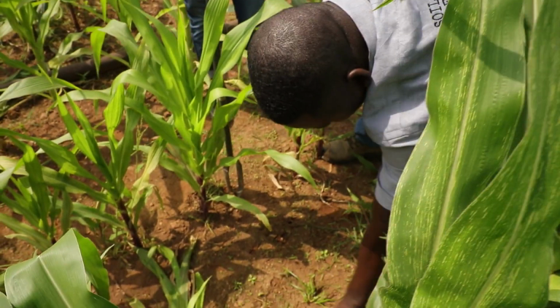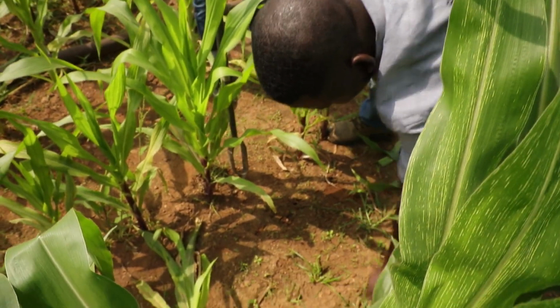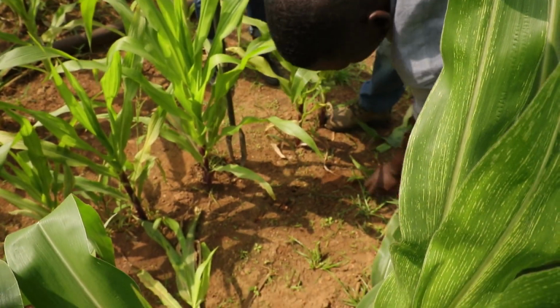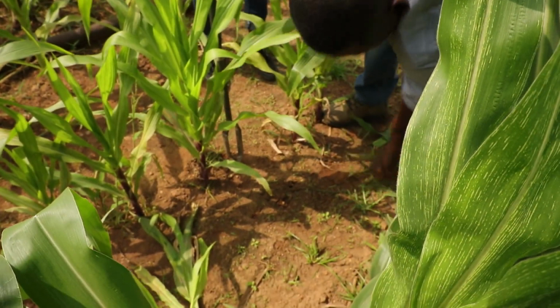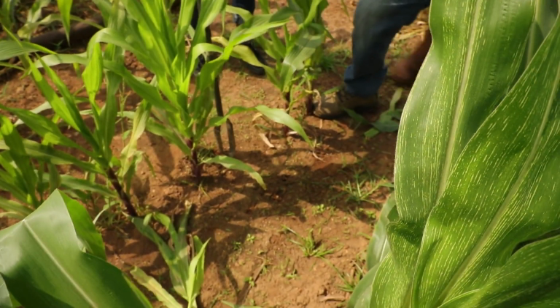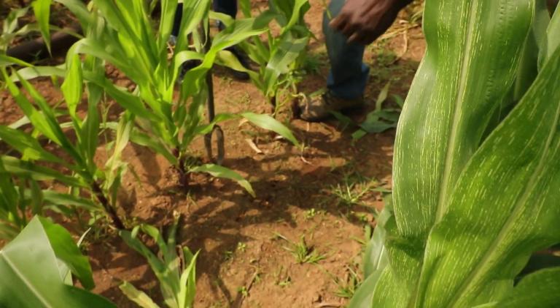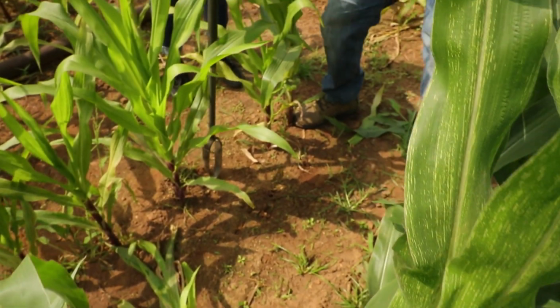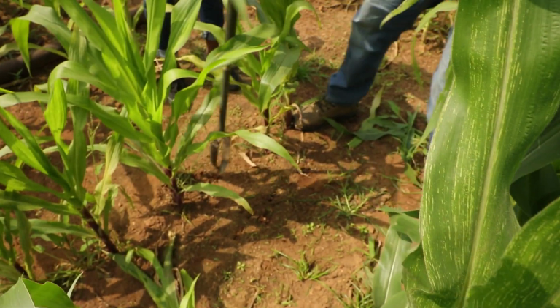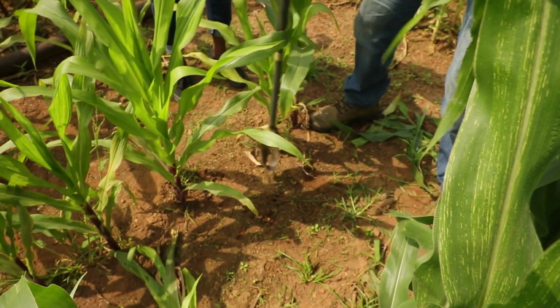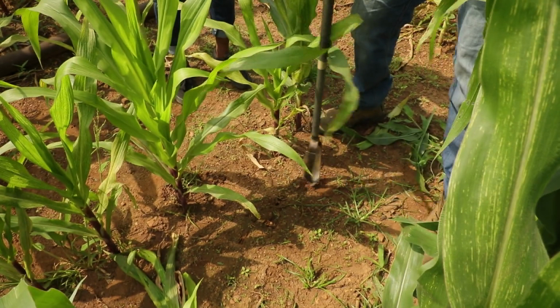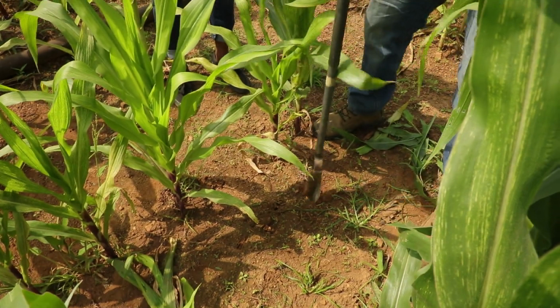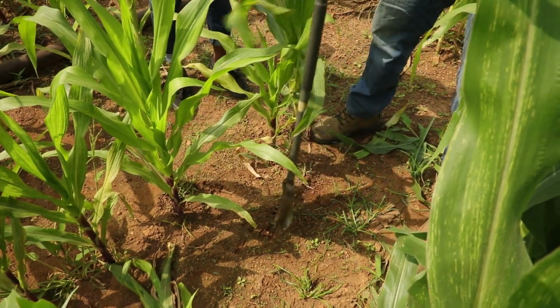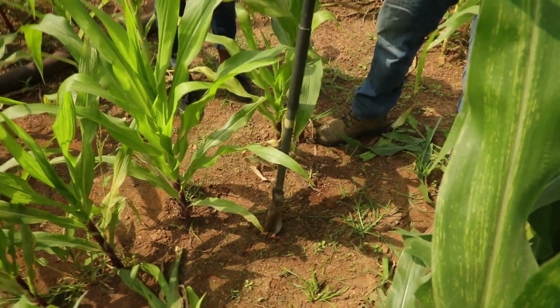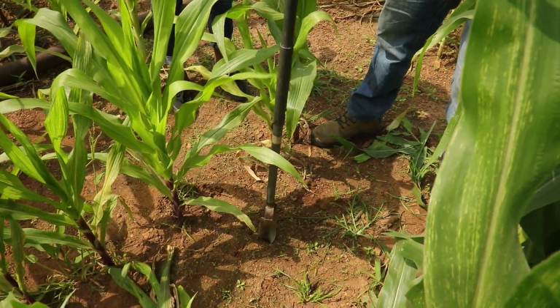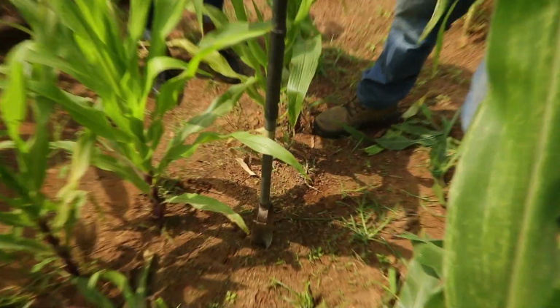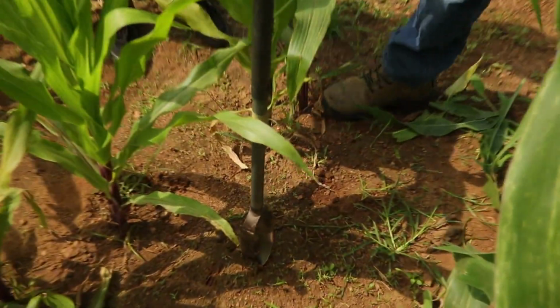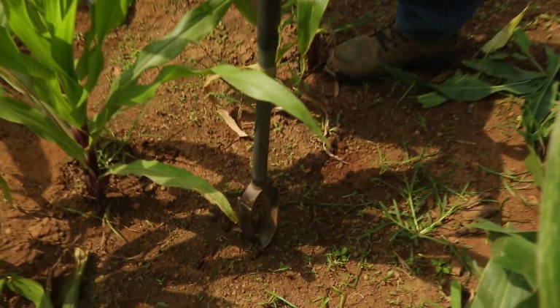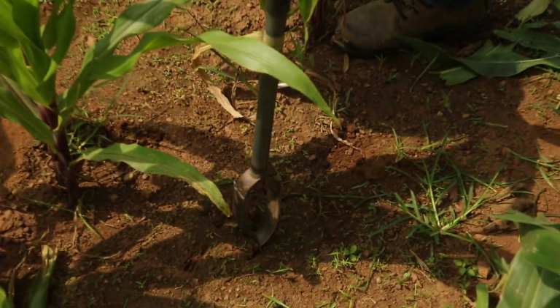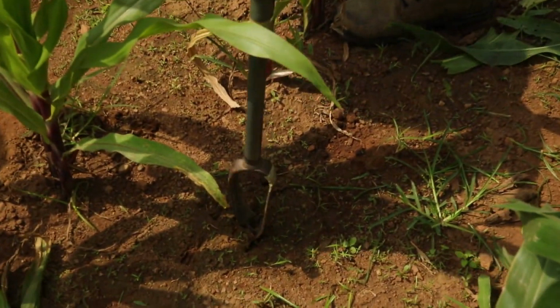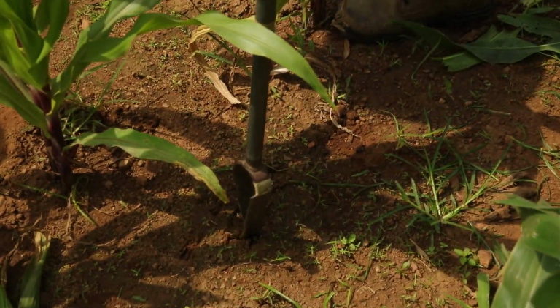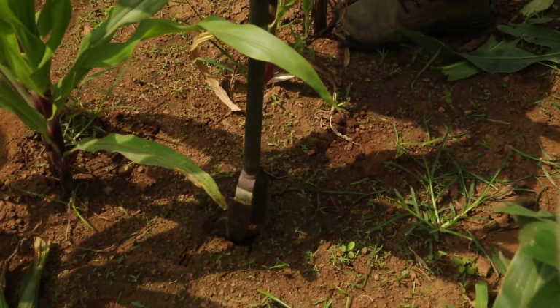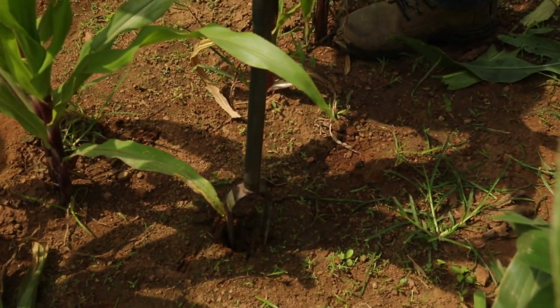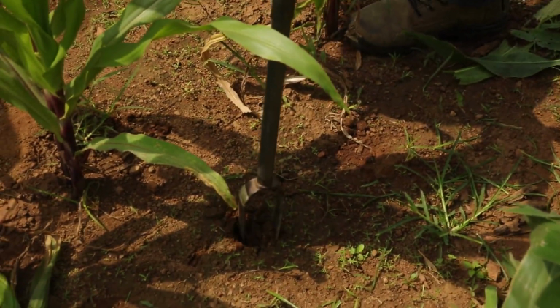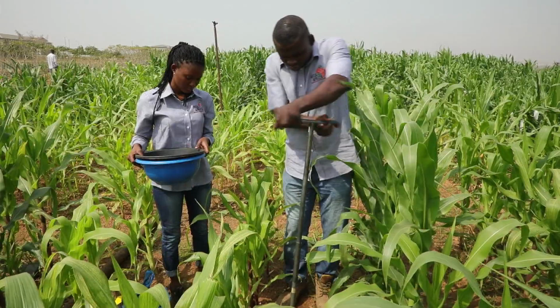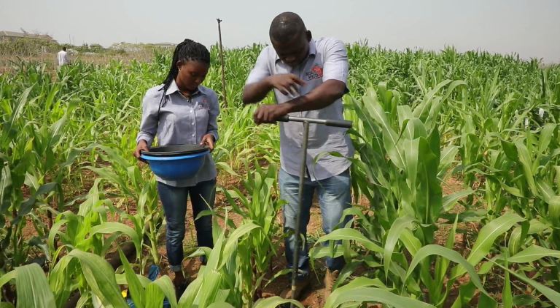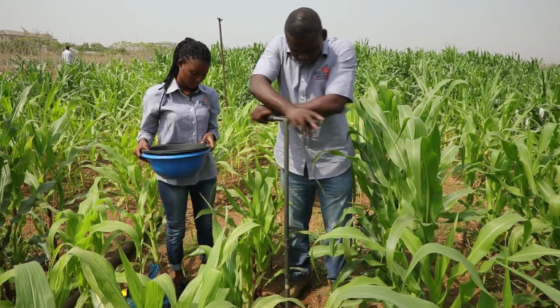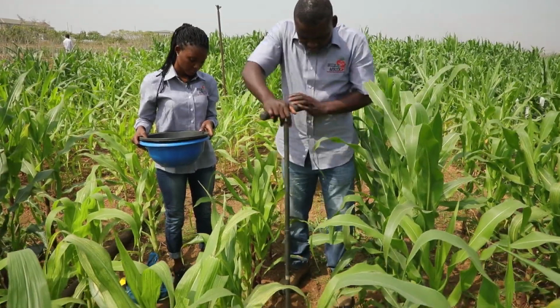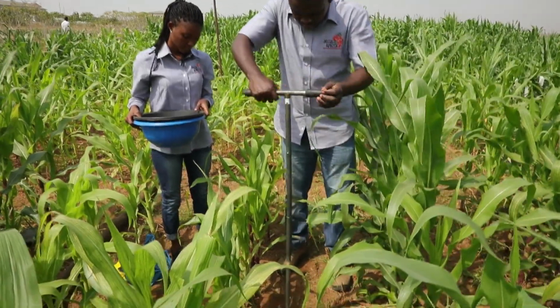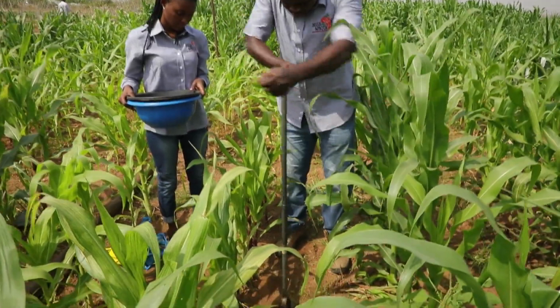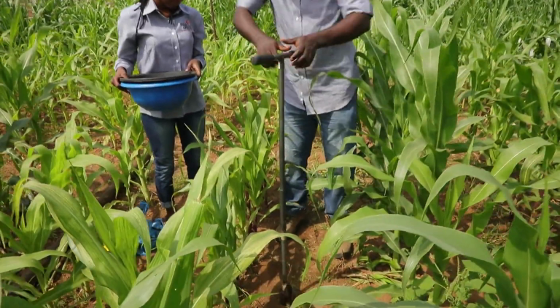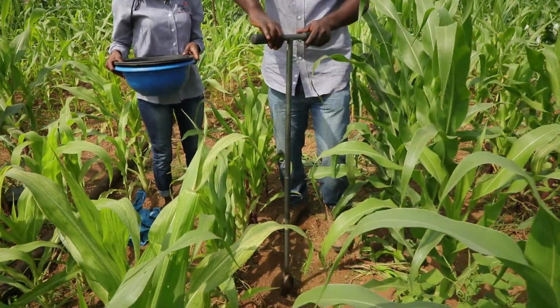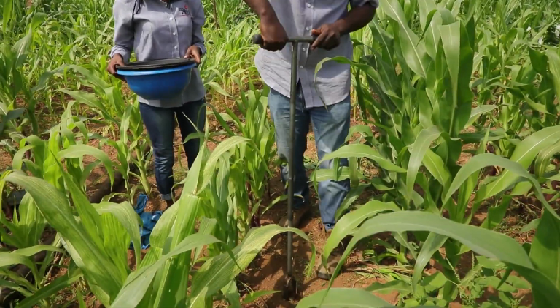Collect the topsoil sample from the point. Put the auger straight down and turn it vertically downward. Be straight — keep it from slanting and going sideways.